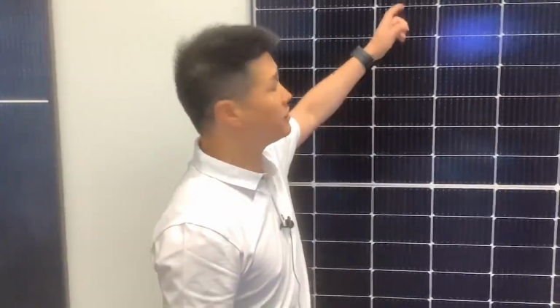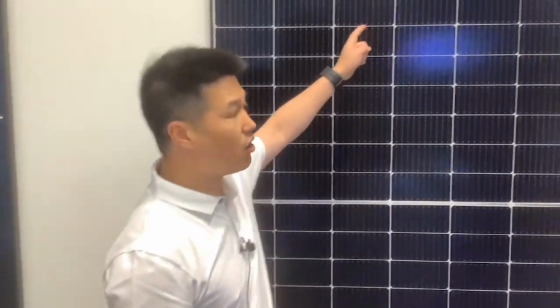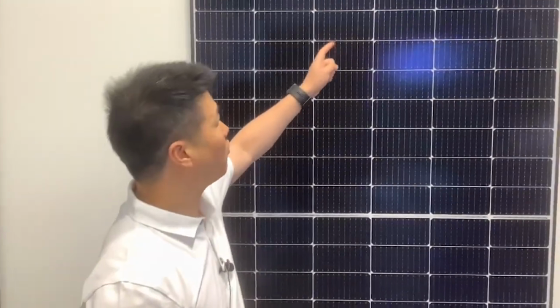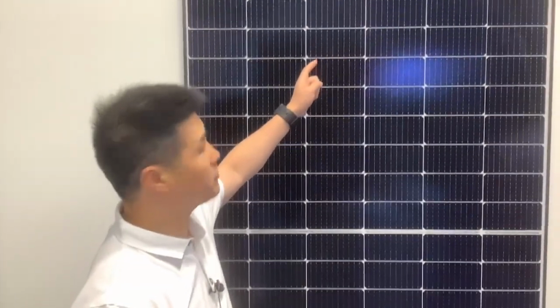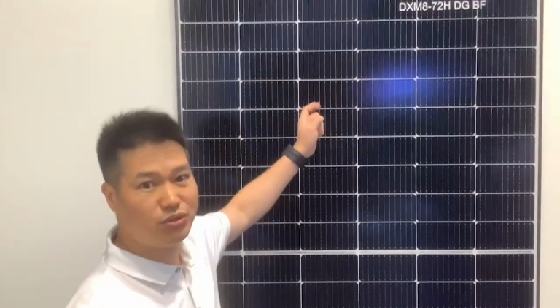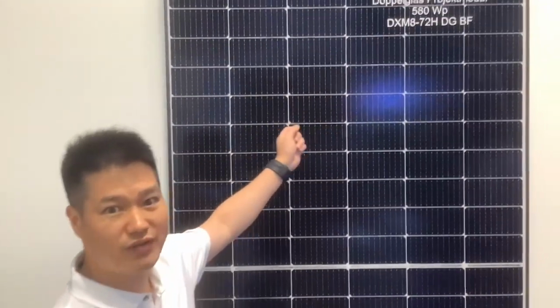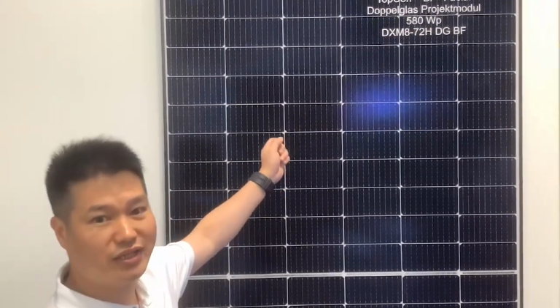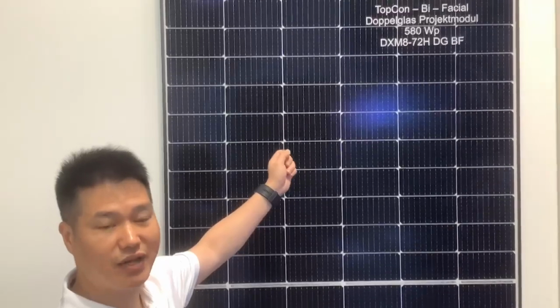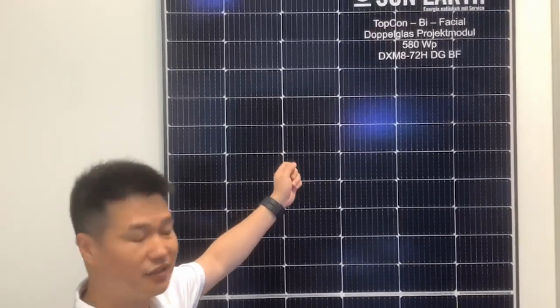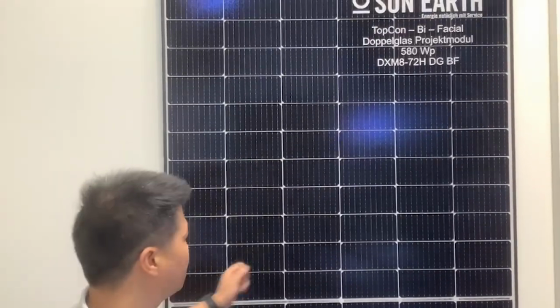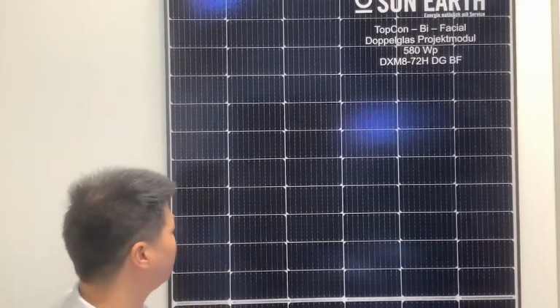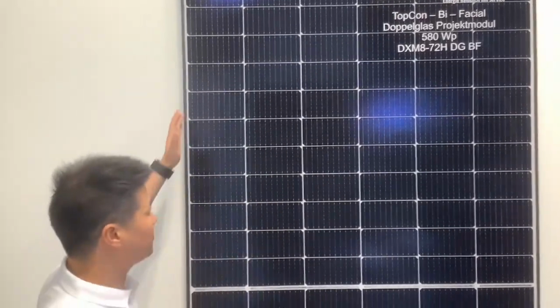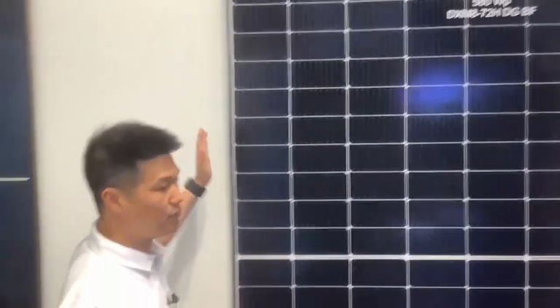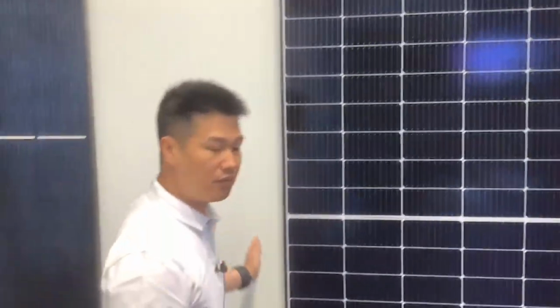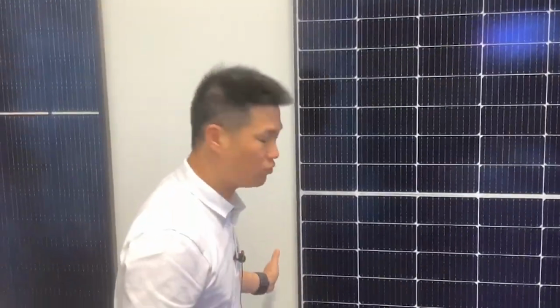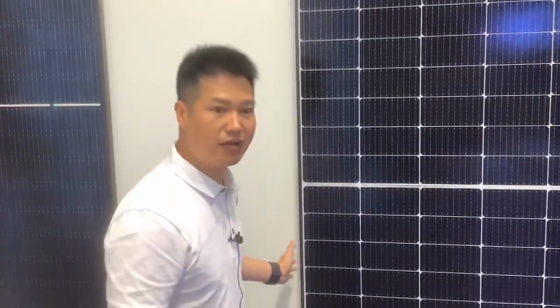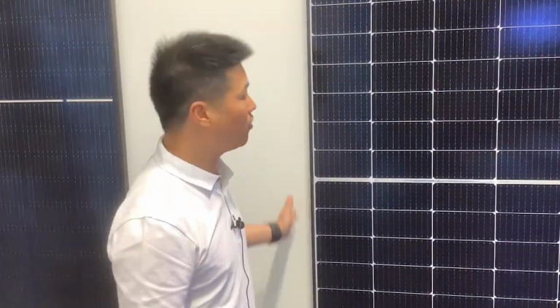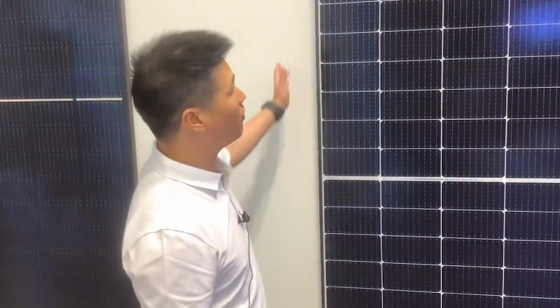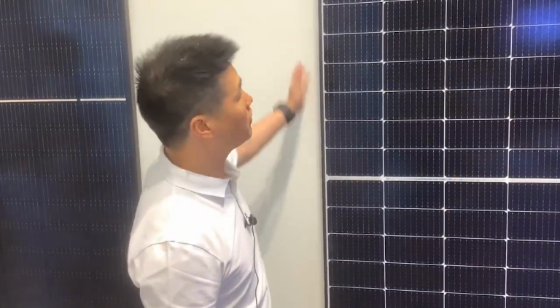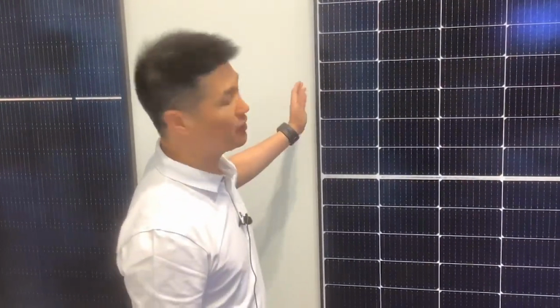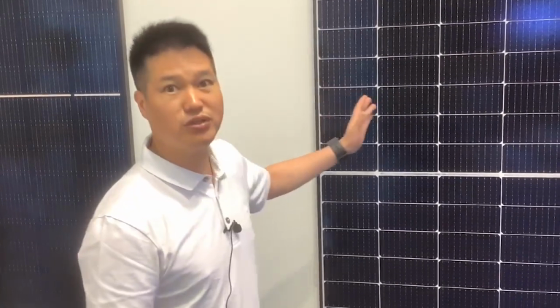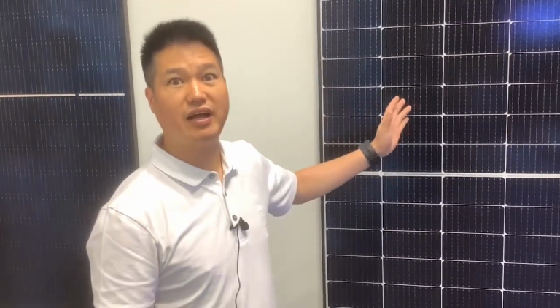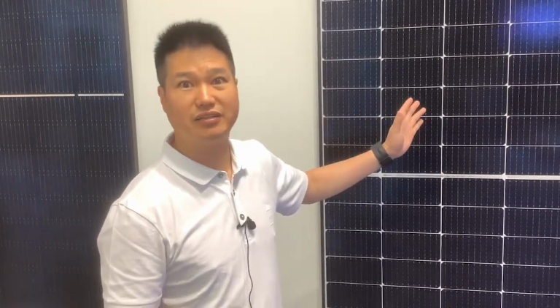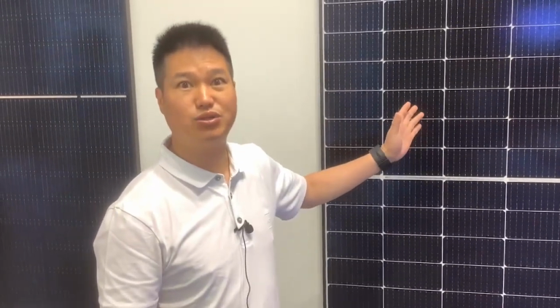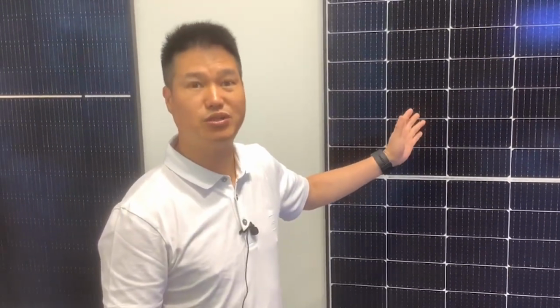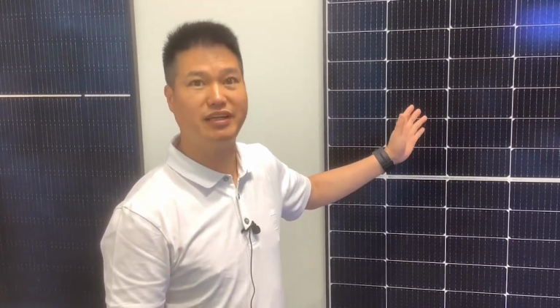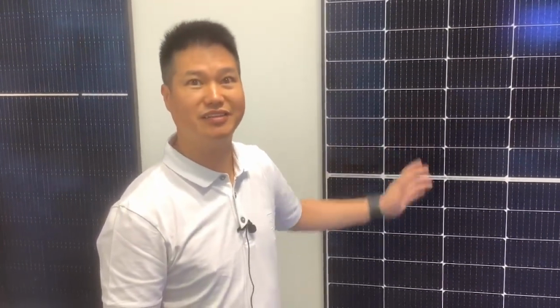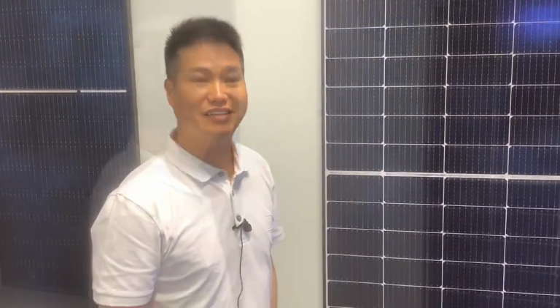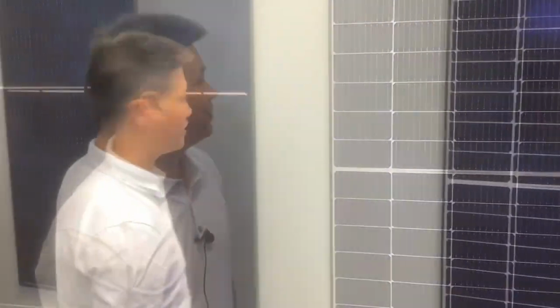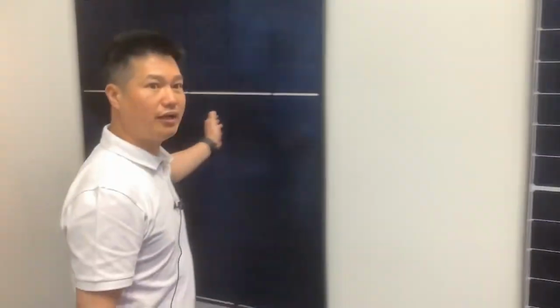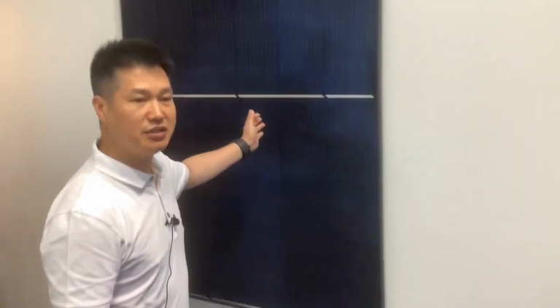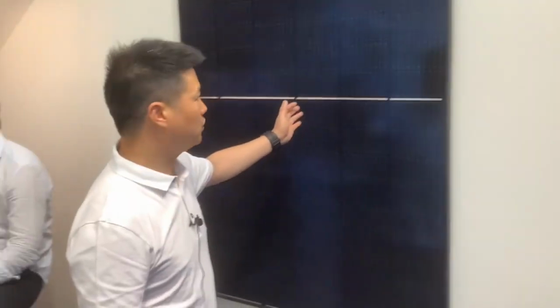Now our modules can reach 580 watts. This is not a bigger, small module, but the efficiency is very high, can reach 23%.